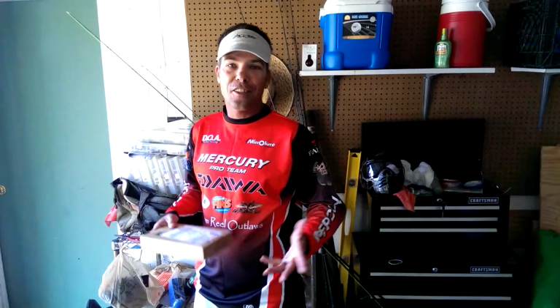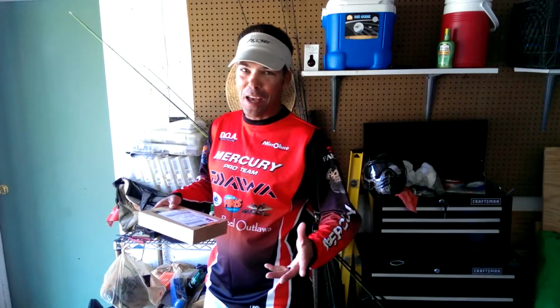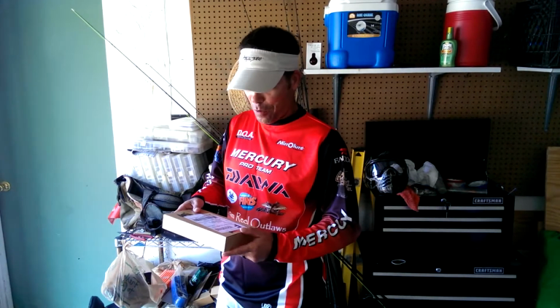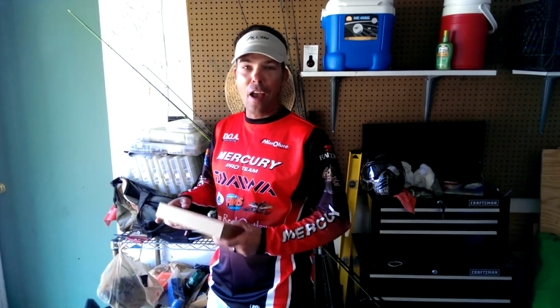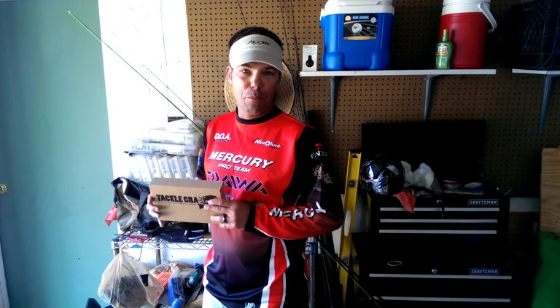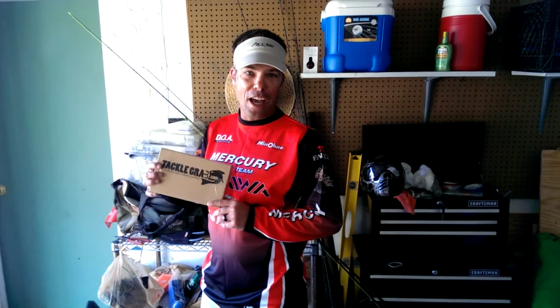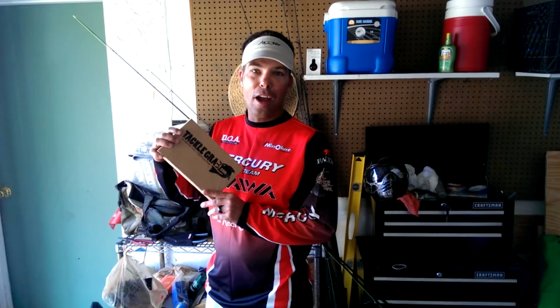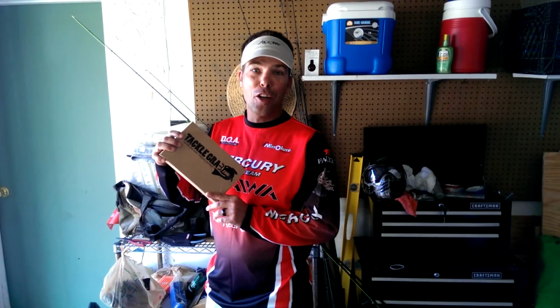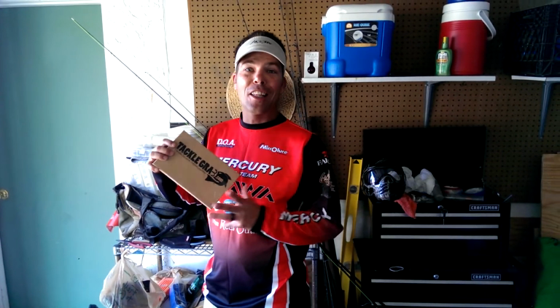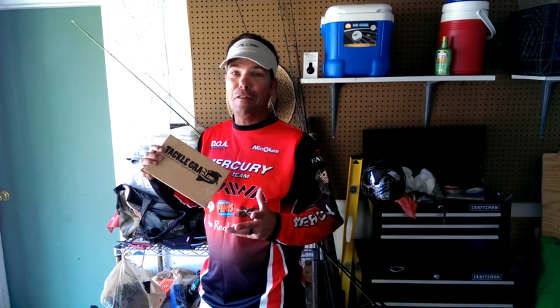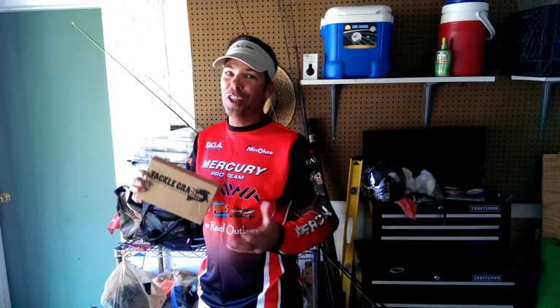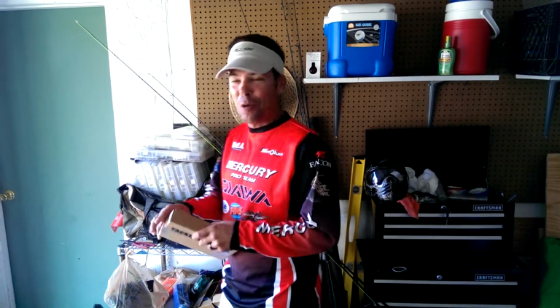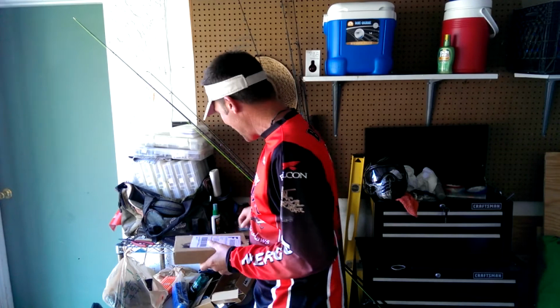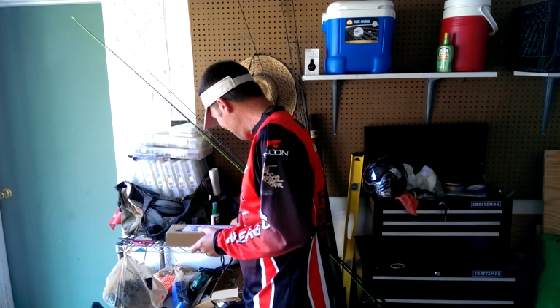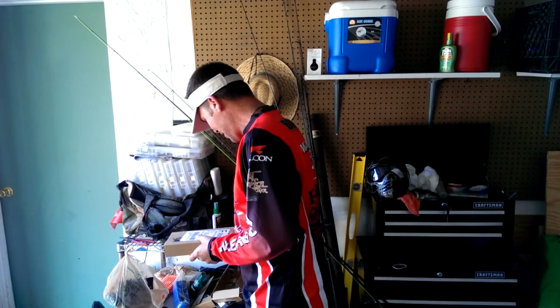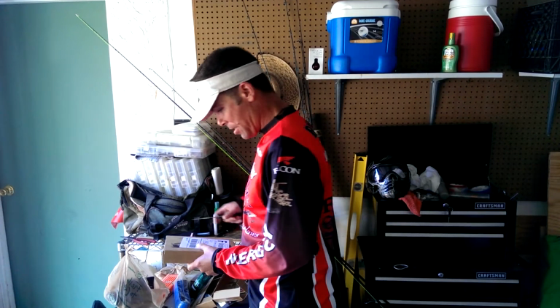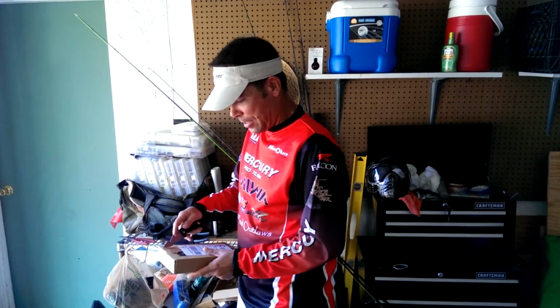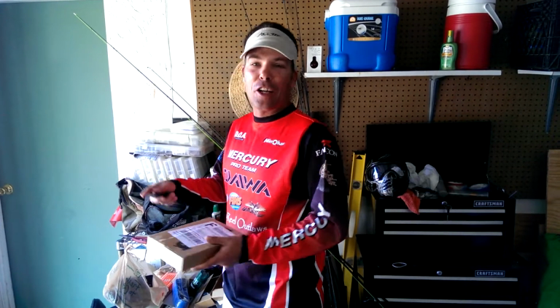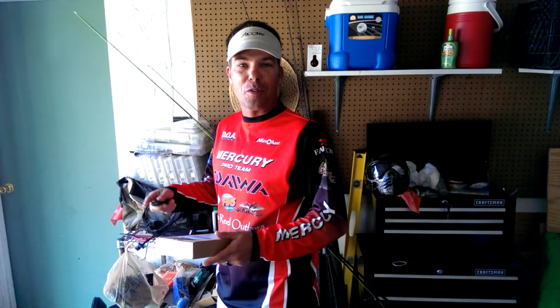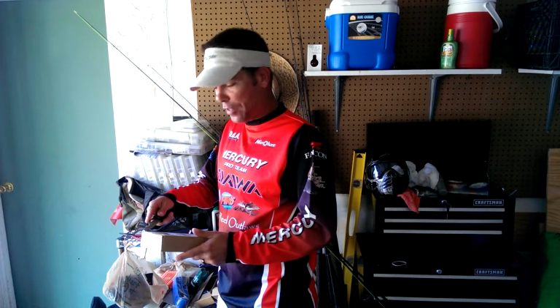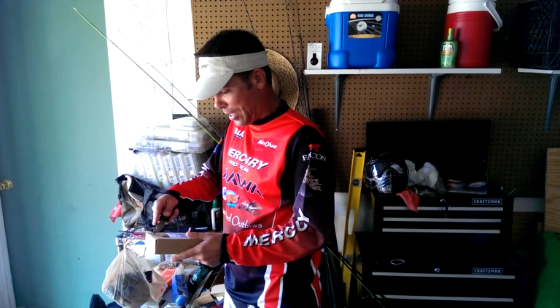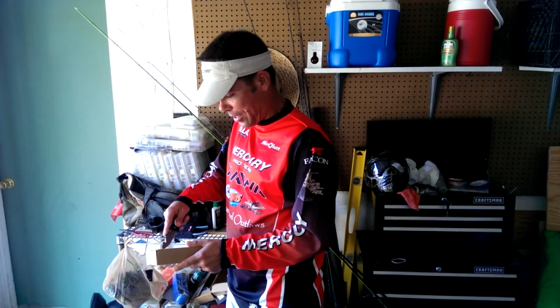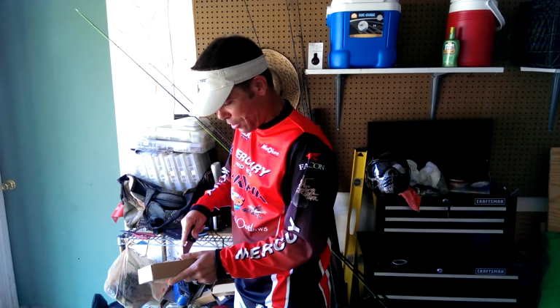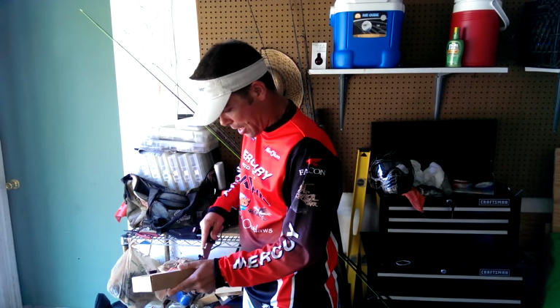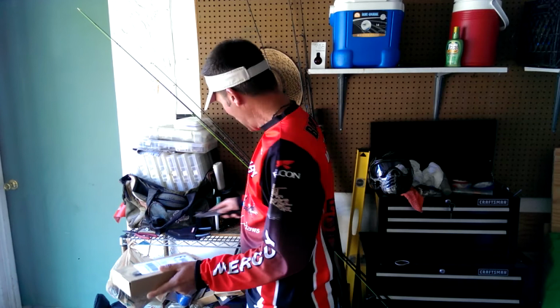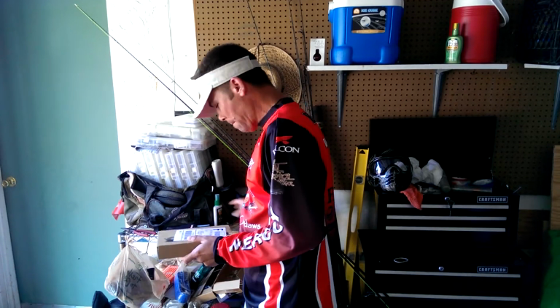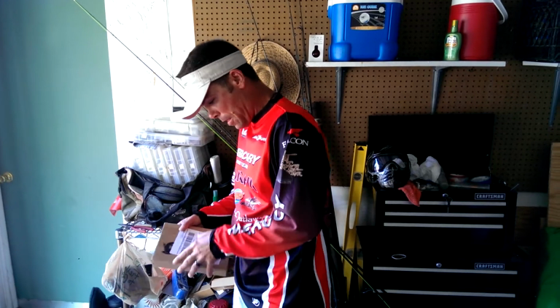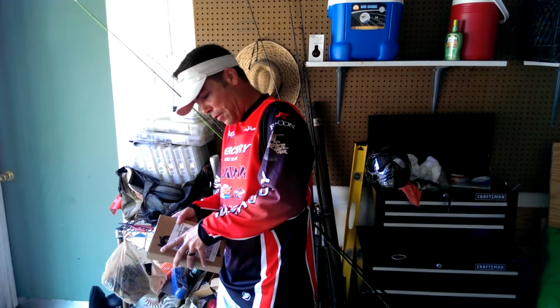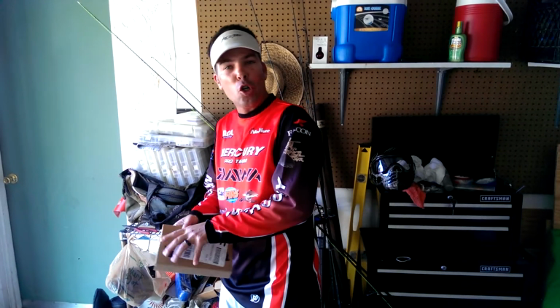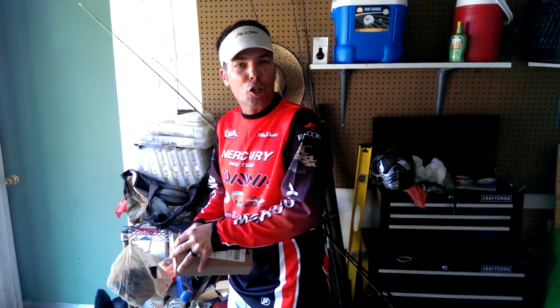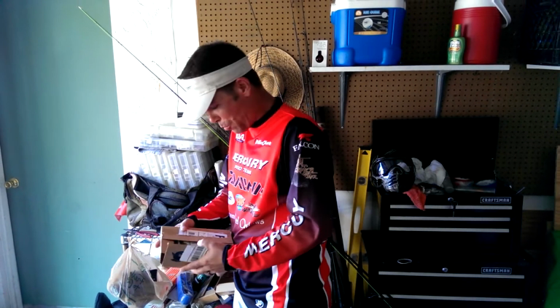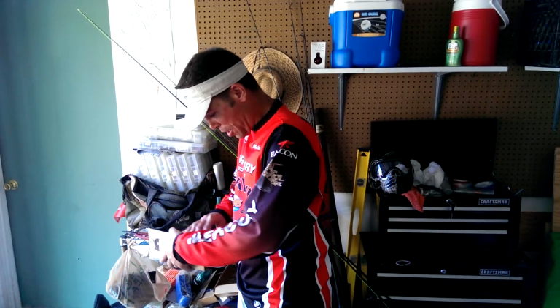Guys, back here with my April Tackle Grab, ready to open it live for you. Let's see what we got. This is like Christmas. I love getting these things, it's so exciting to me. I feel like a little kid on Christmas morning here.